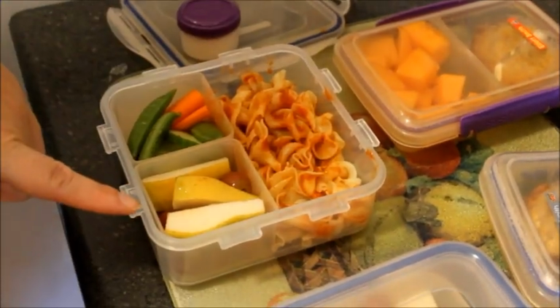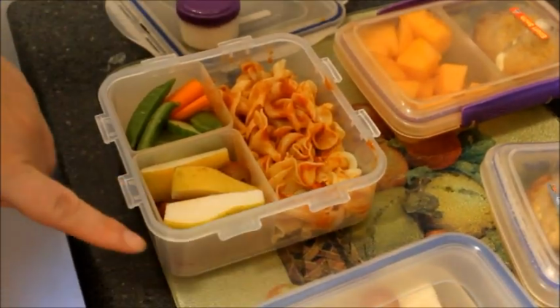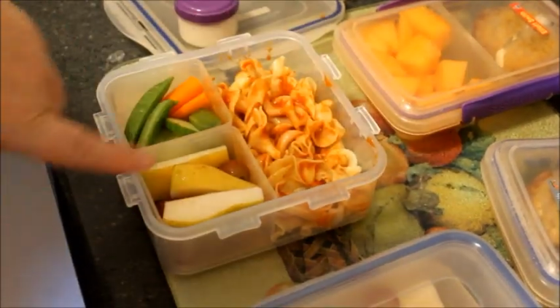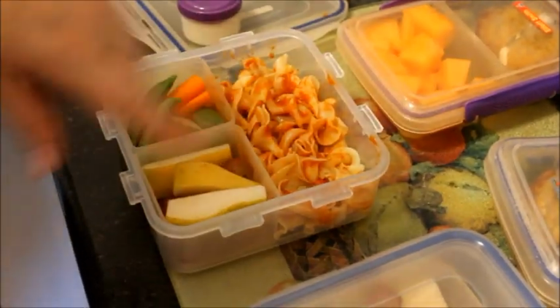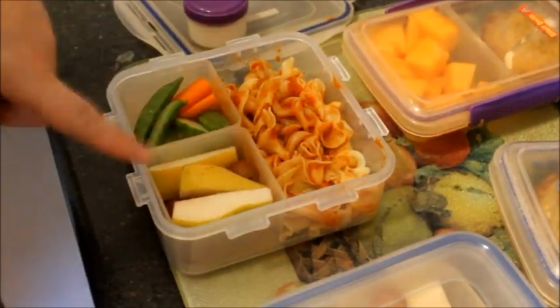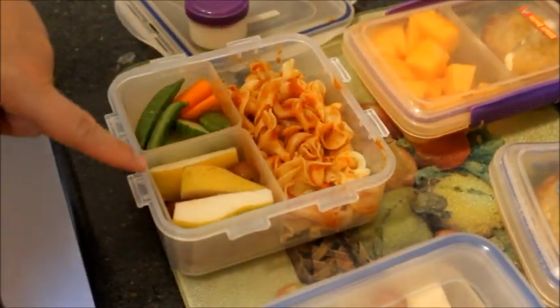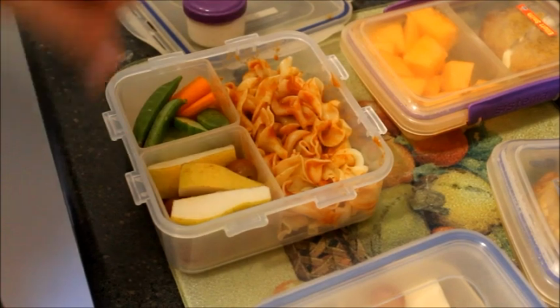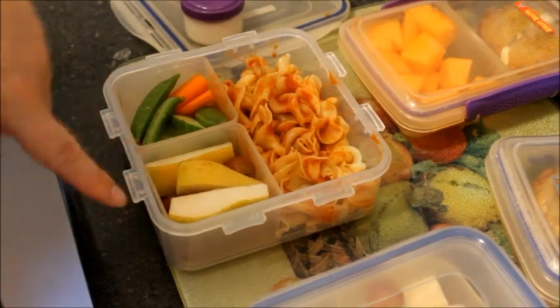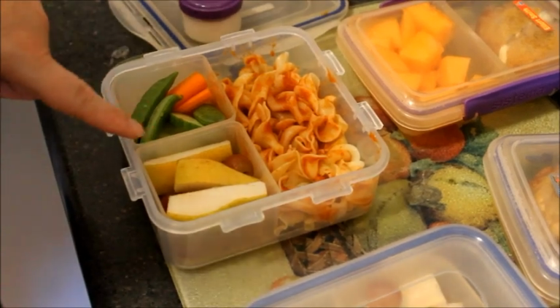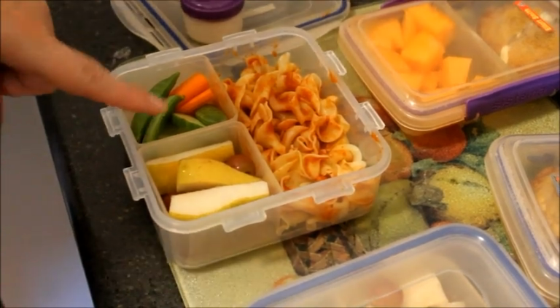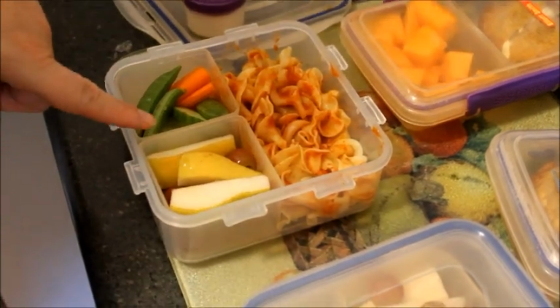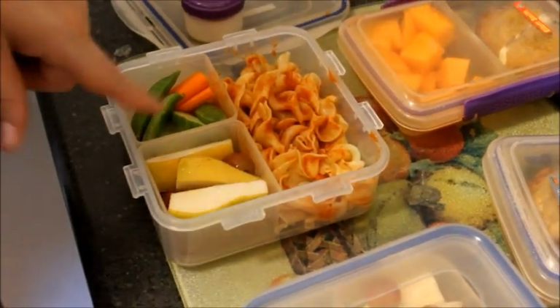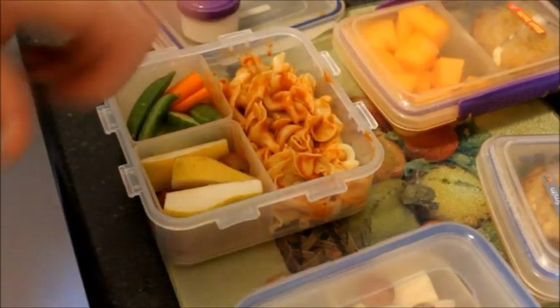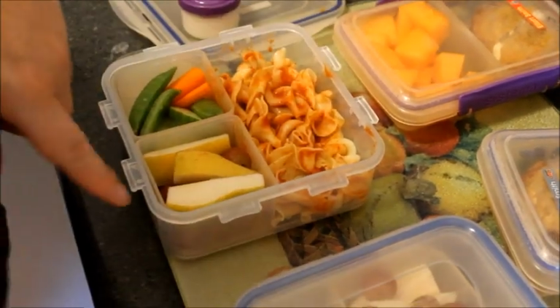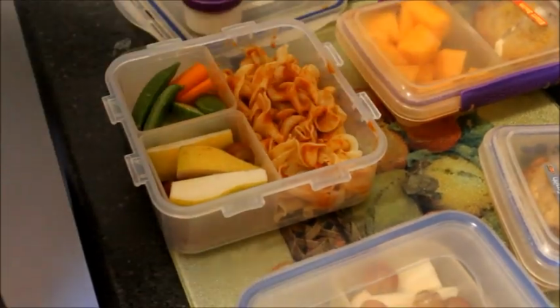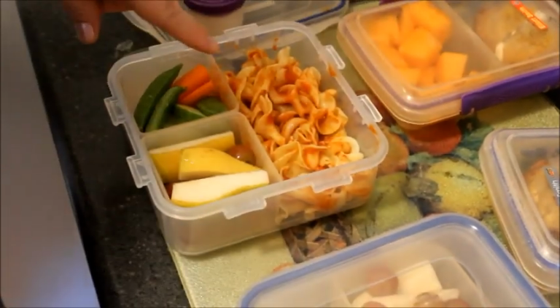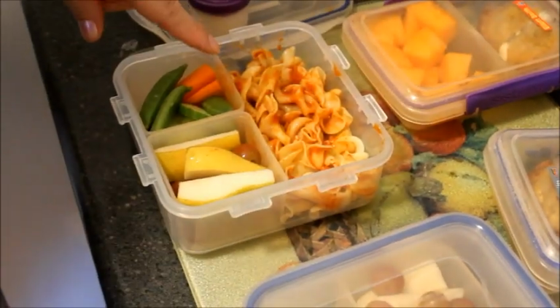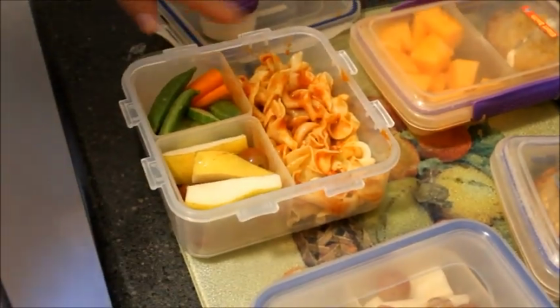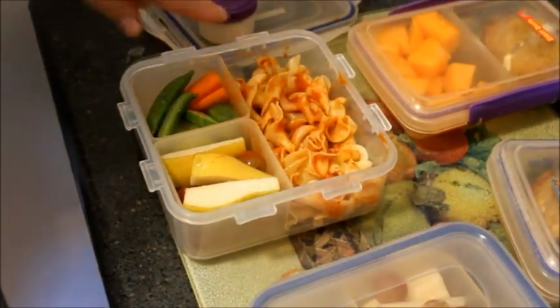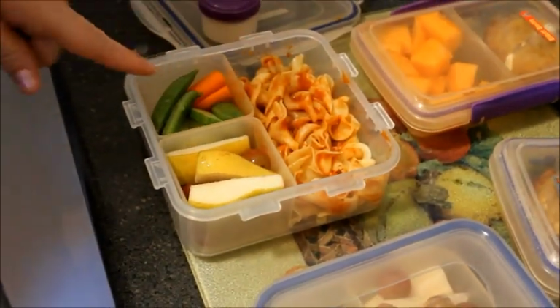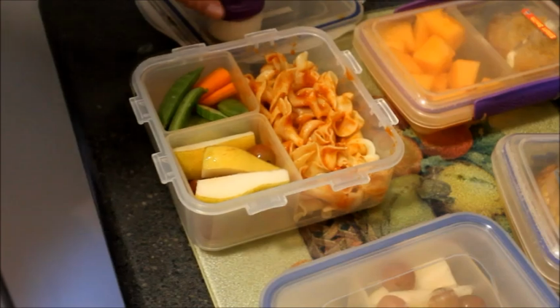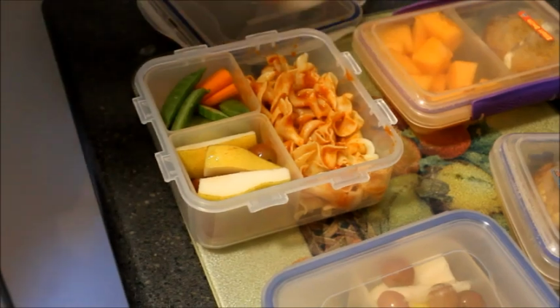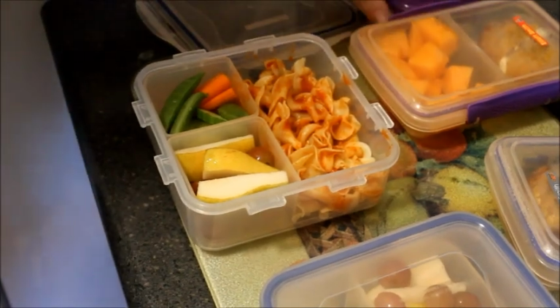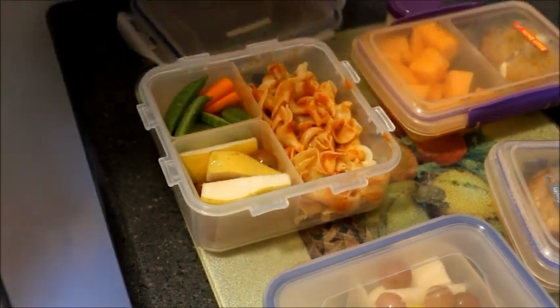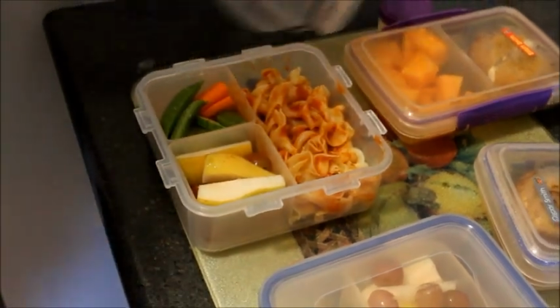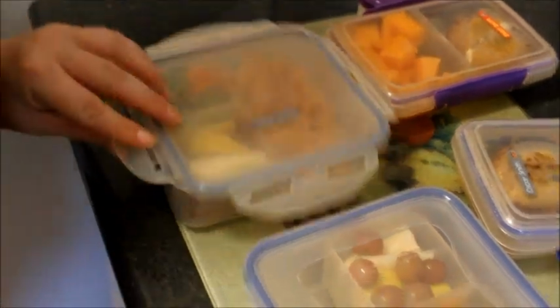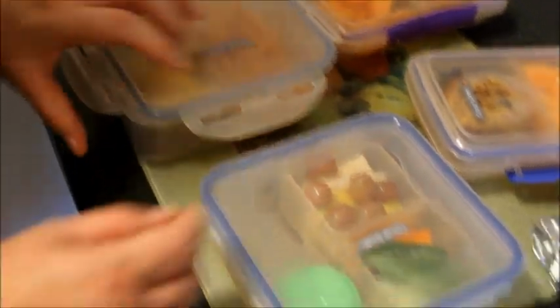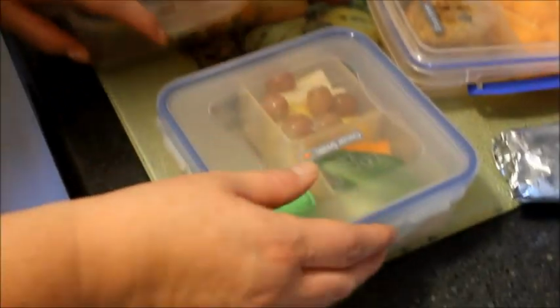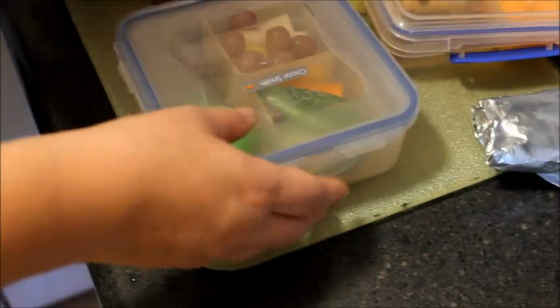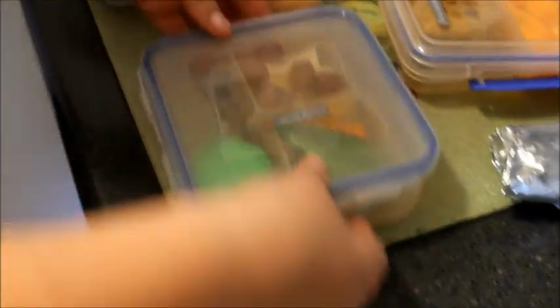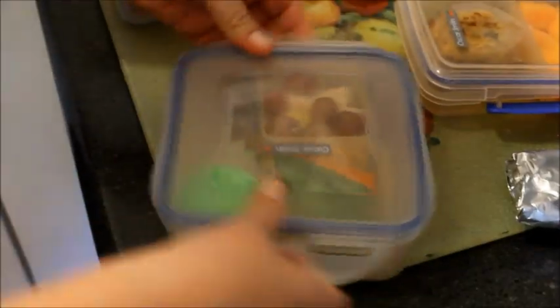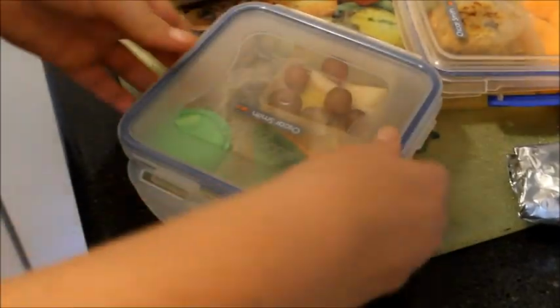Oscar has mostly grapes and a few pears because we're trying to get him to eat pears — he likes grapes. And then he has just some pasta with tomato sauce on it. That's his favorite food ever.